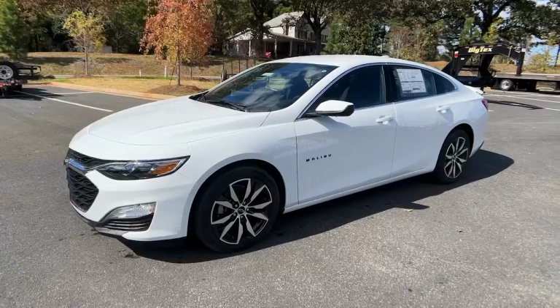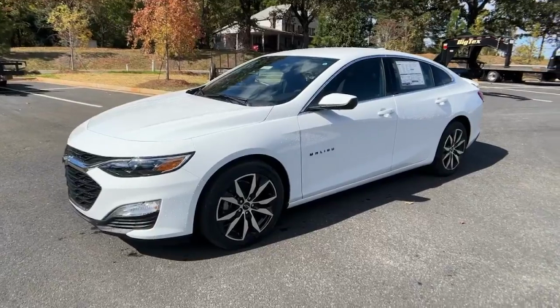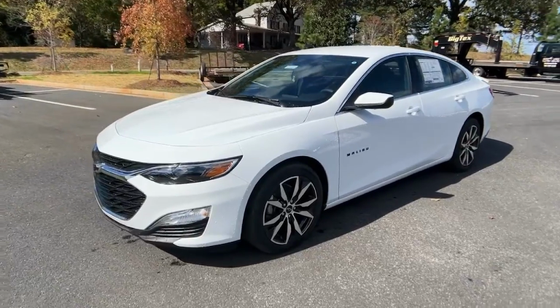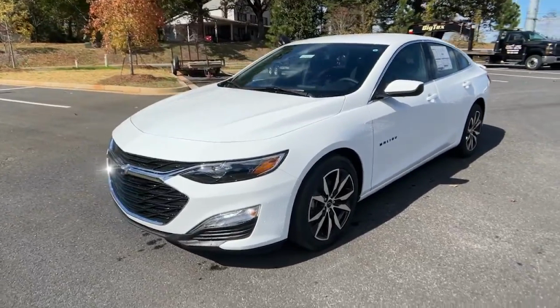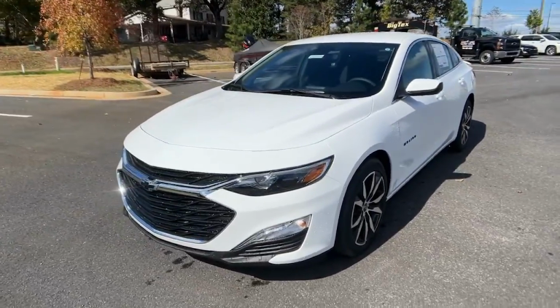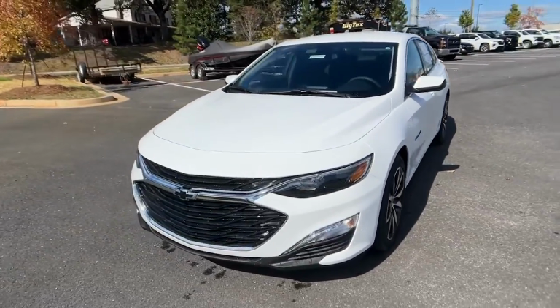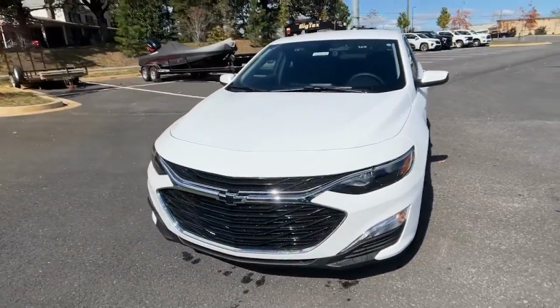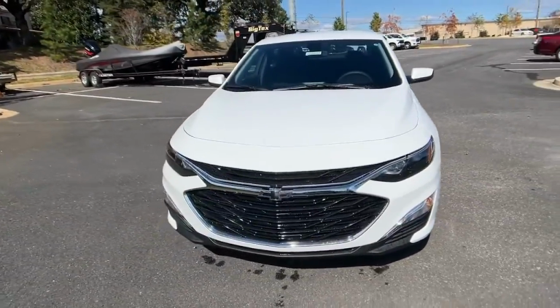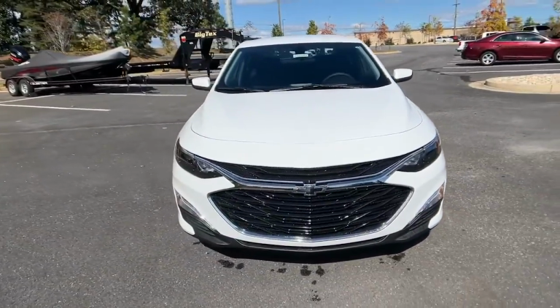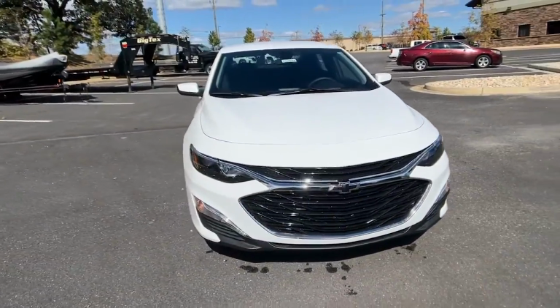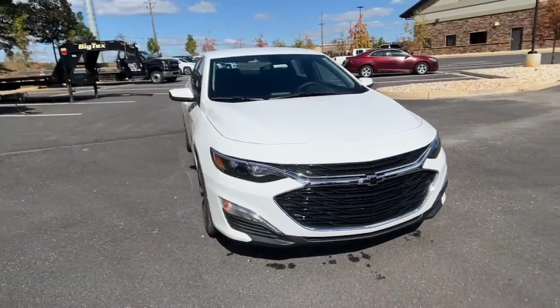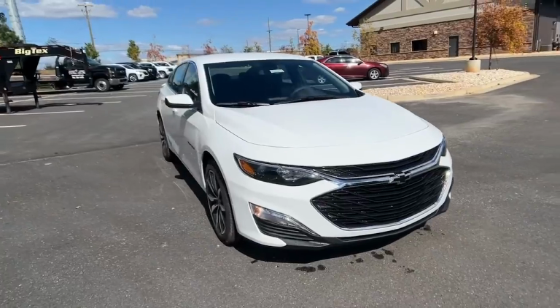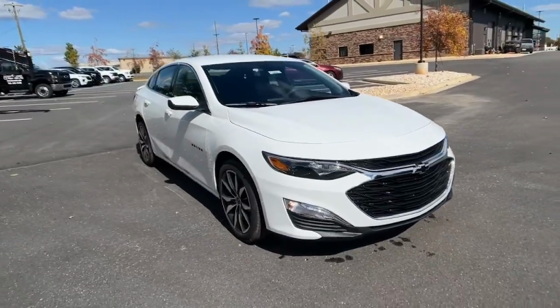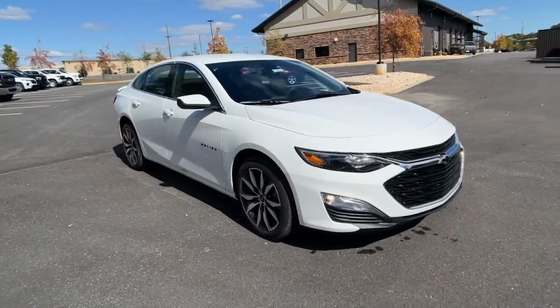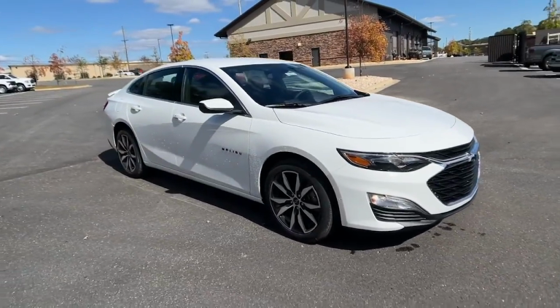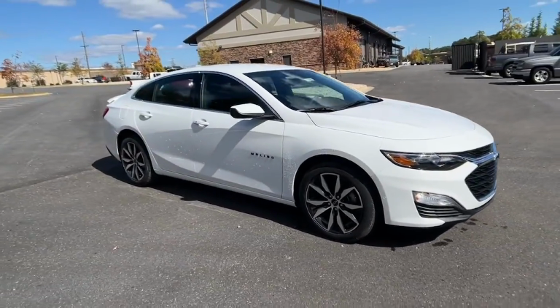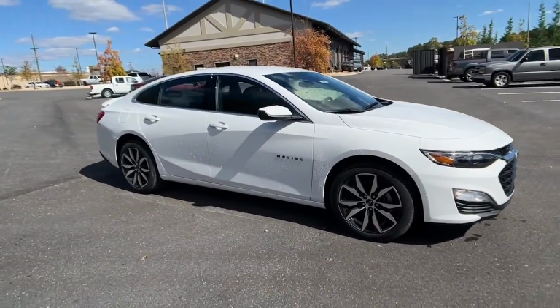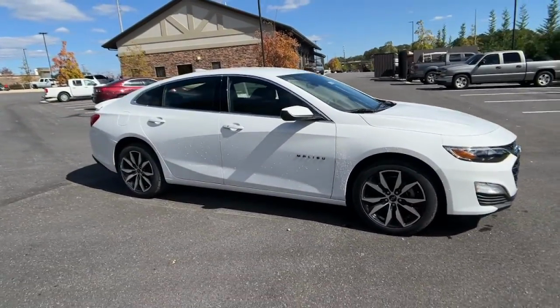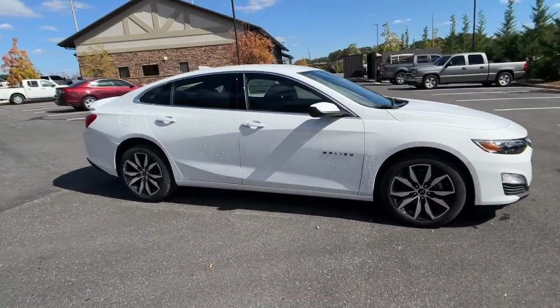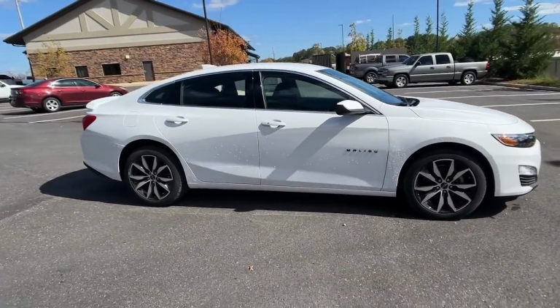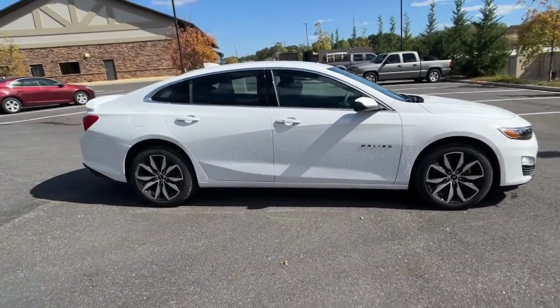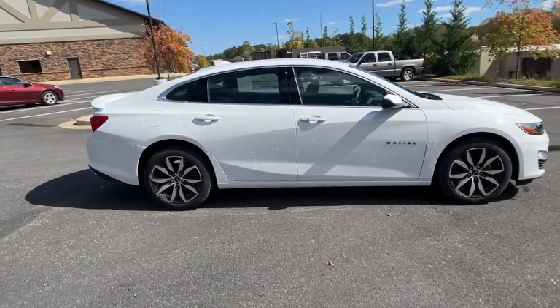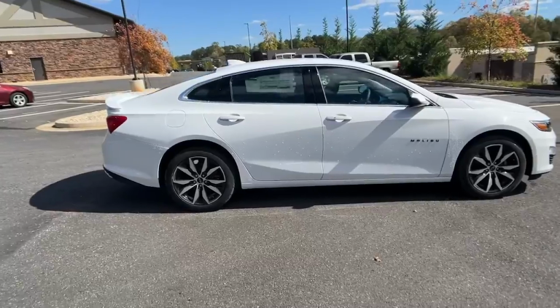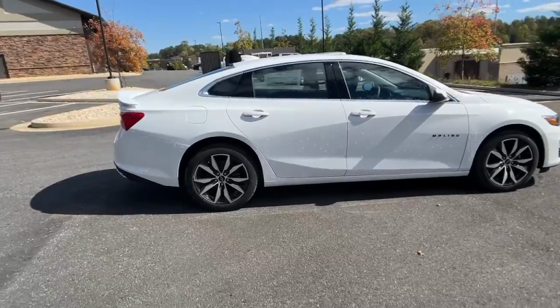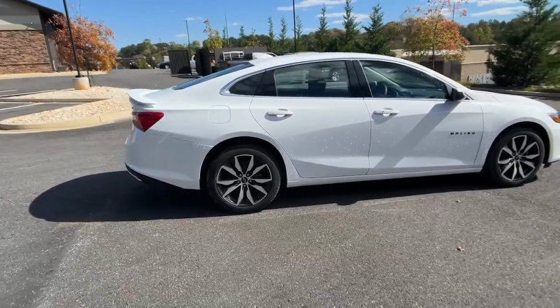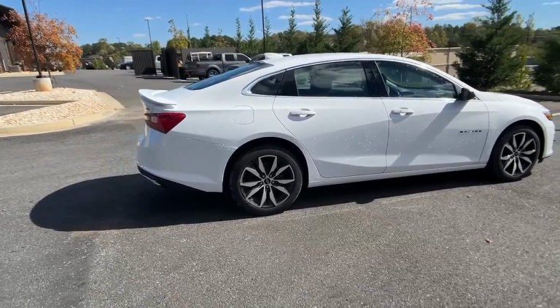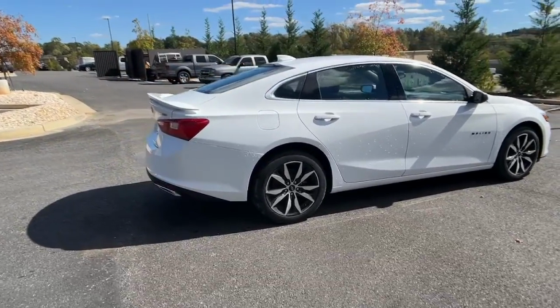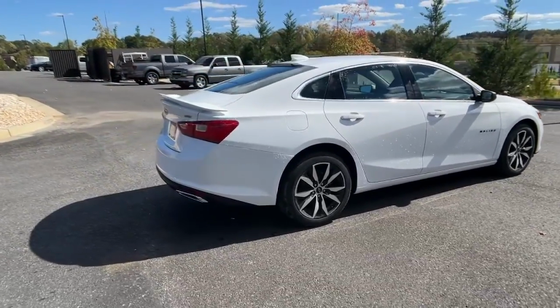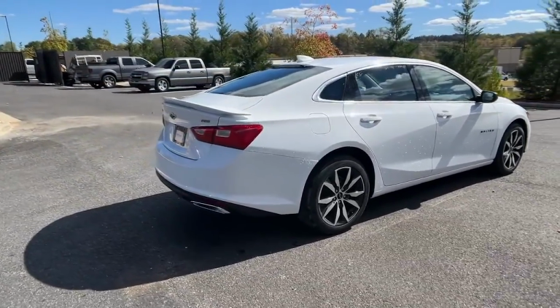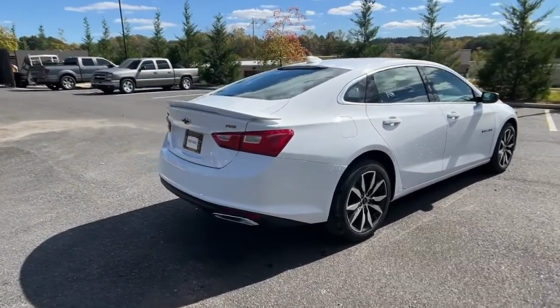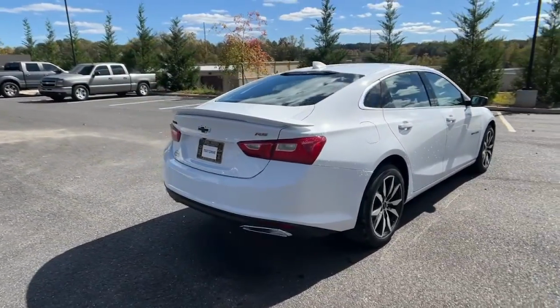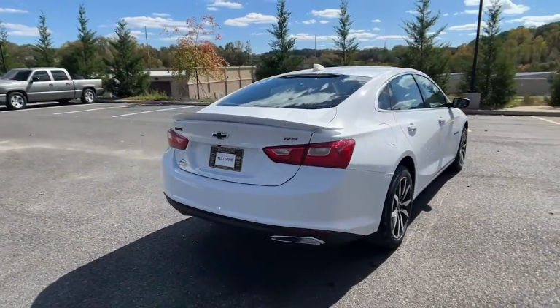Hop into the 2022 Chevrolet Malibu — the sophisticated four-door midsize that blends luxury and efficiency with safety and sporty handling. The following are some of this vehicle's highlighted options.